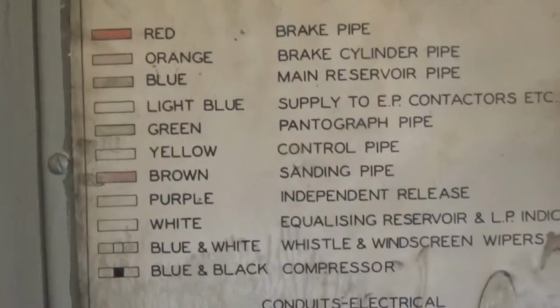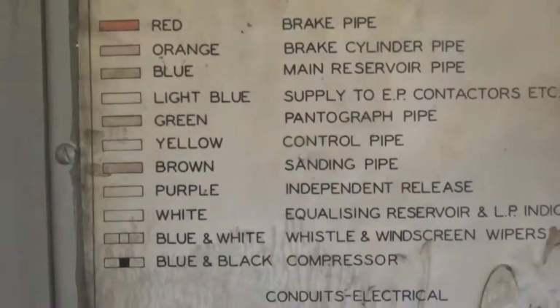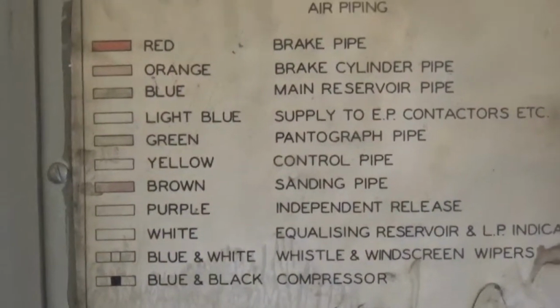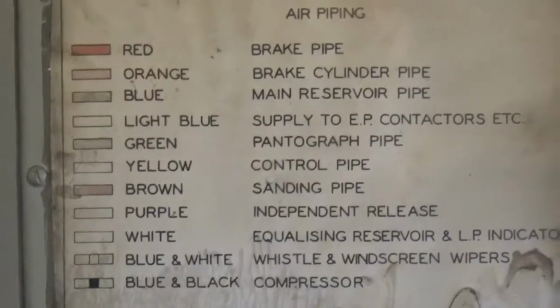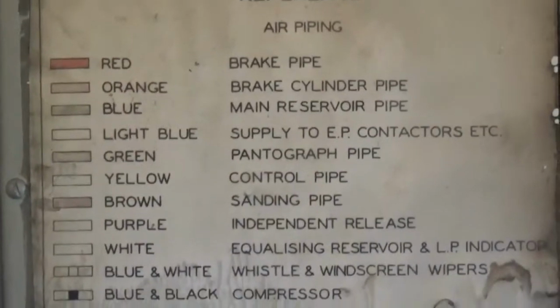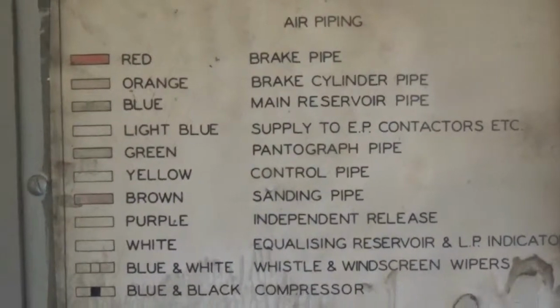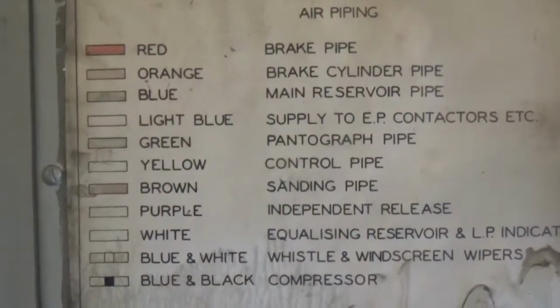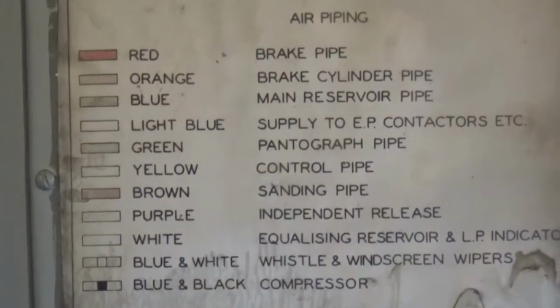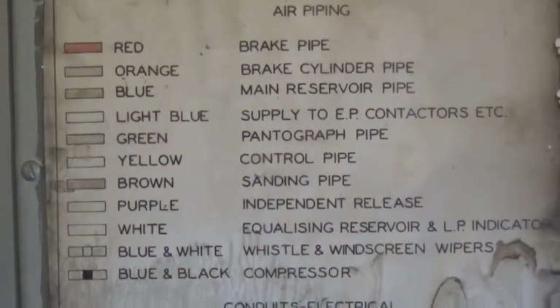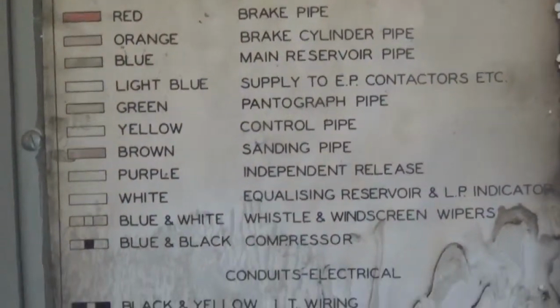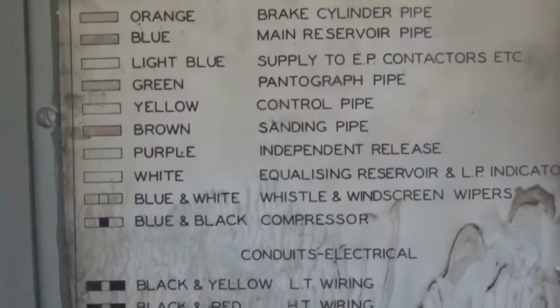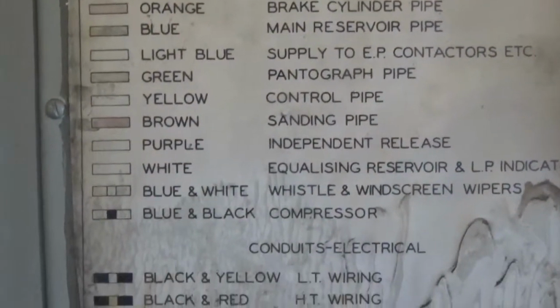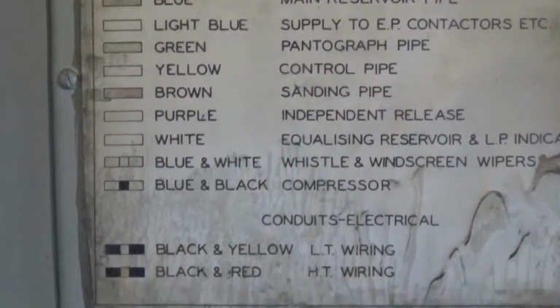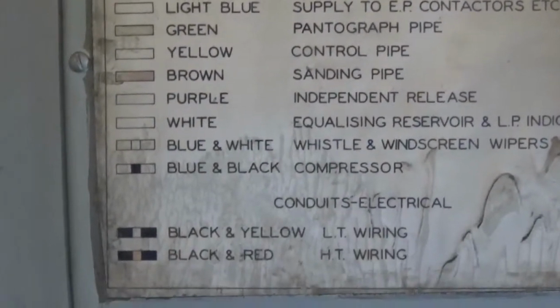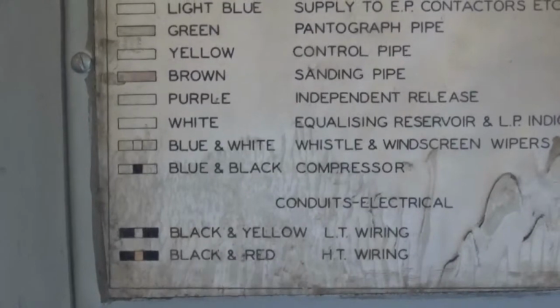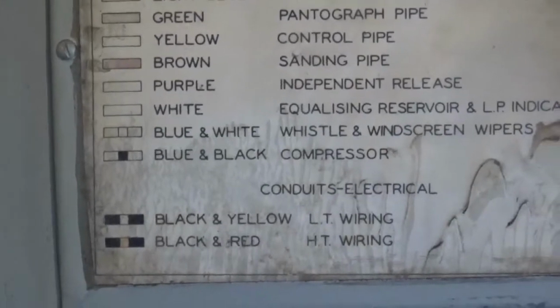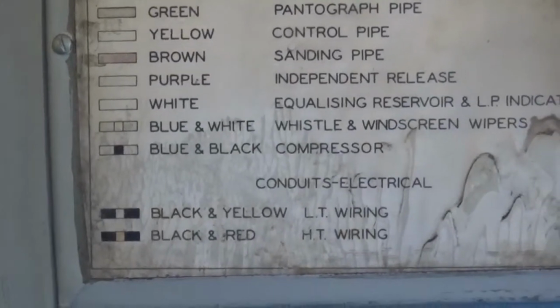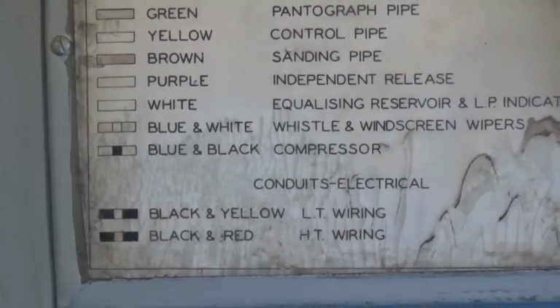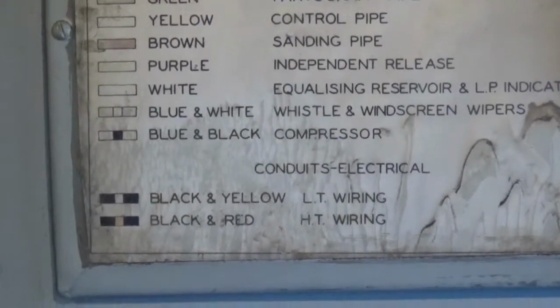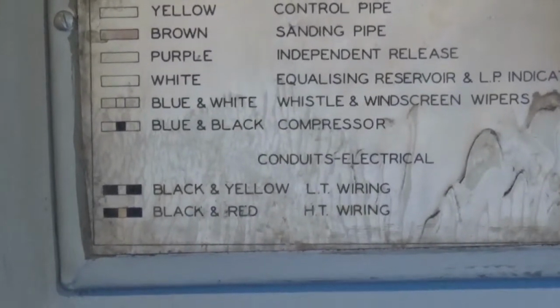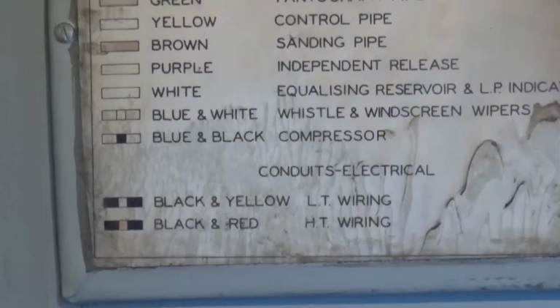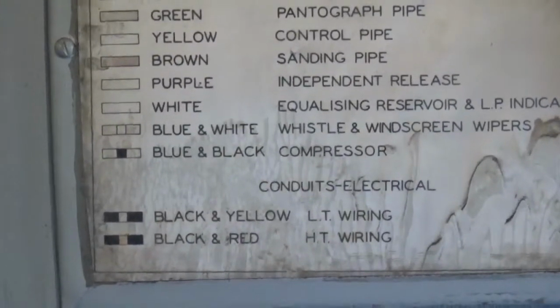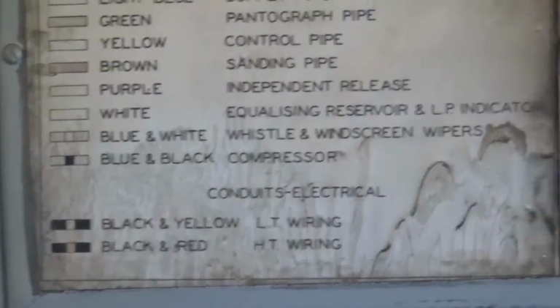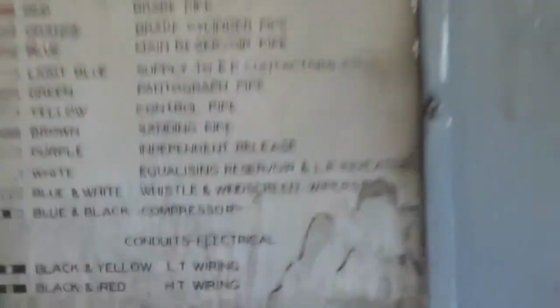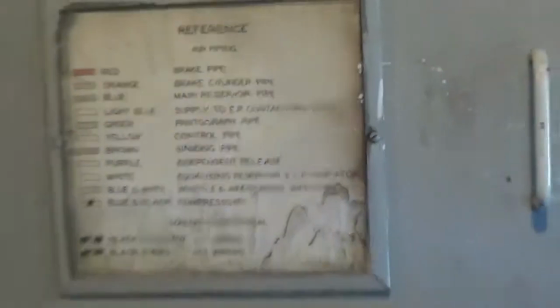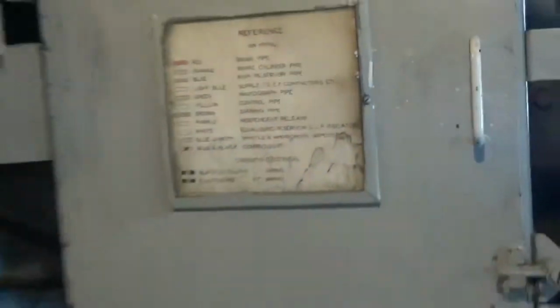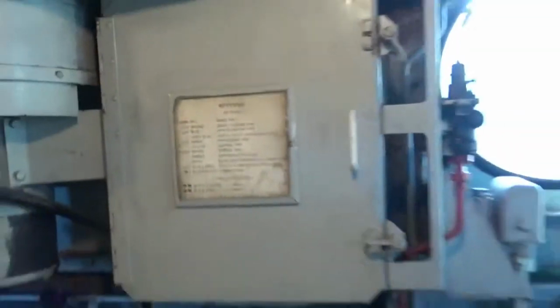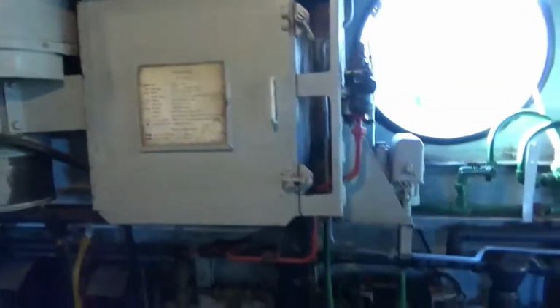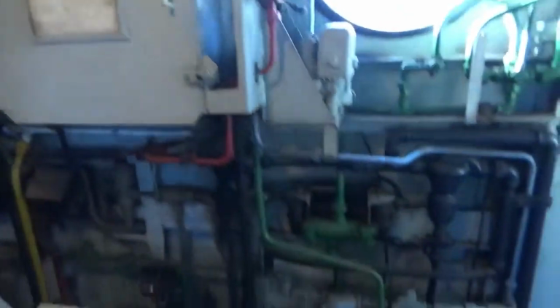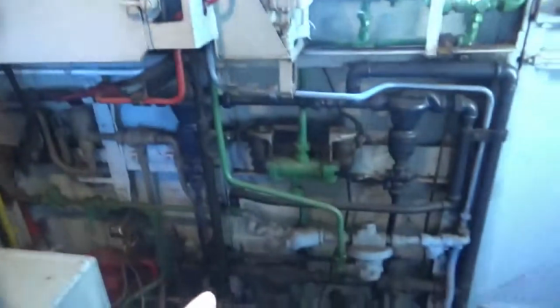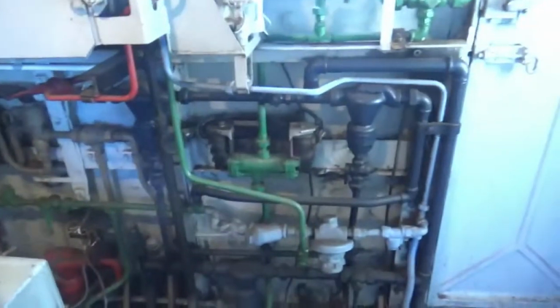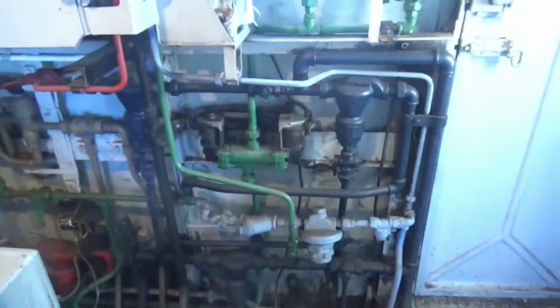Red, orange, blue, green, yellow, brown, pink, white, black and blue — that tells you the wiring. All the hoses and stuff — that does the loco.